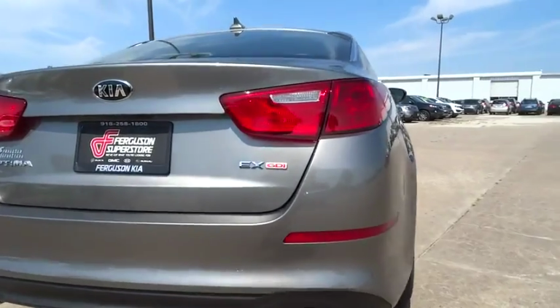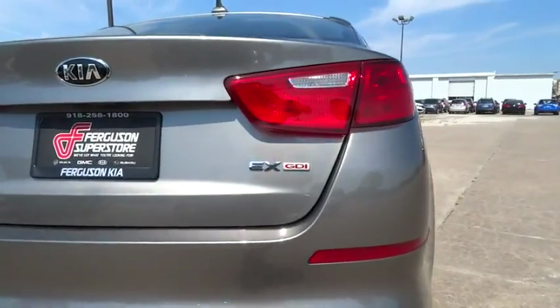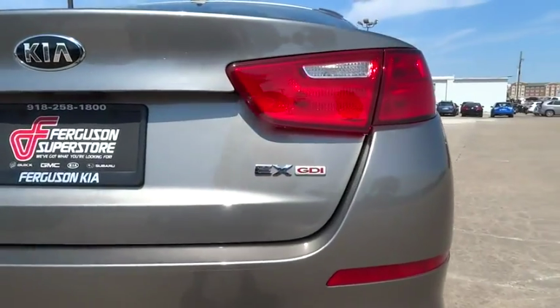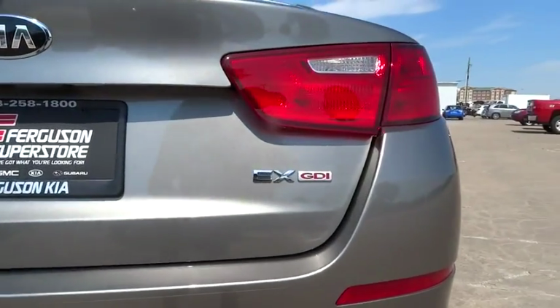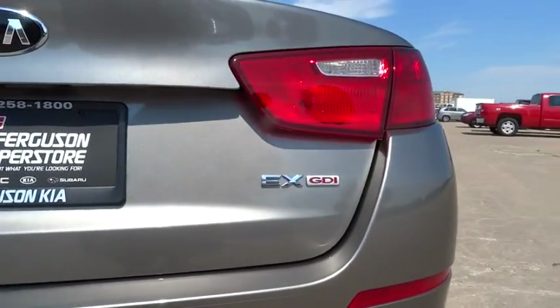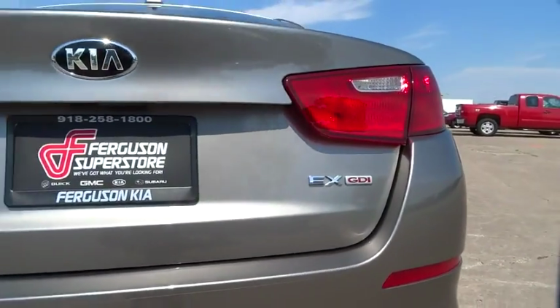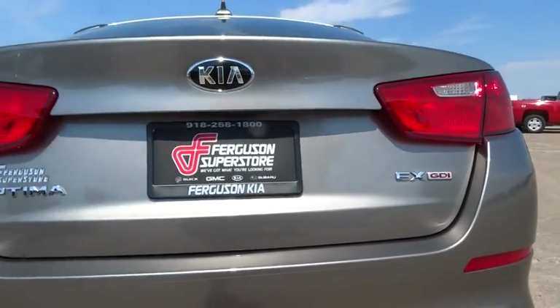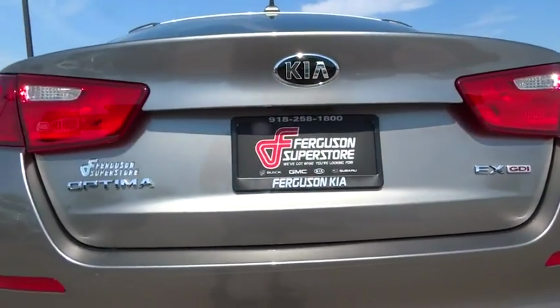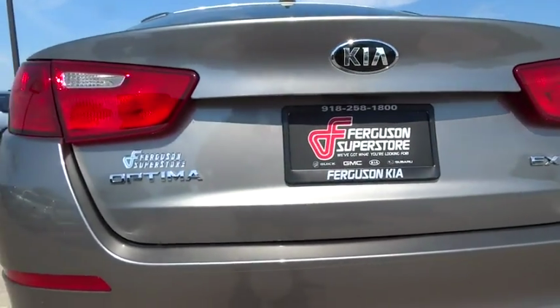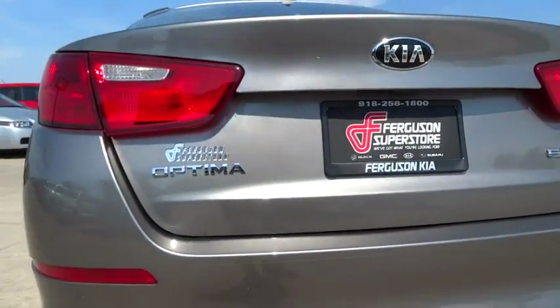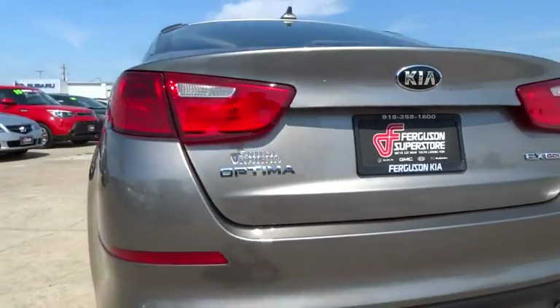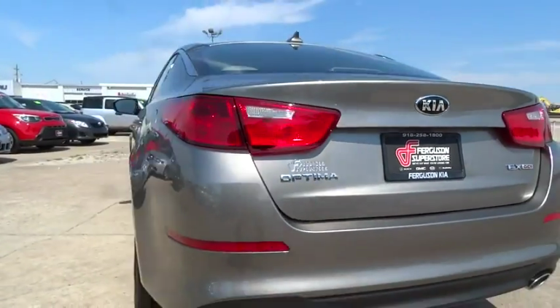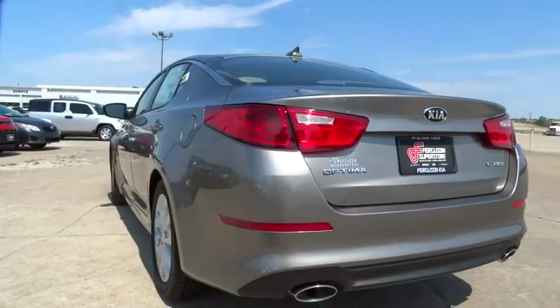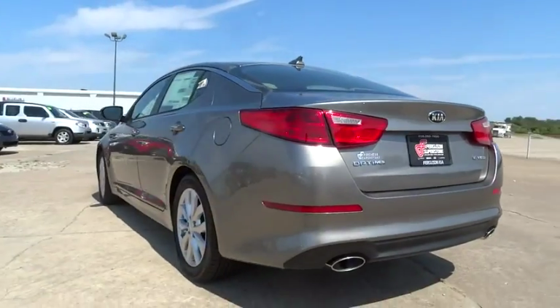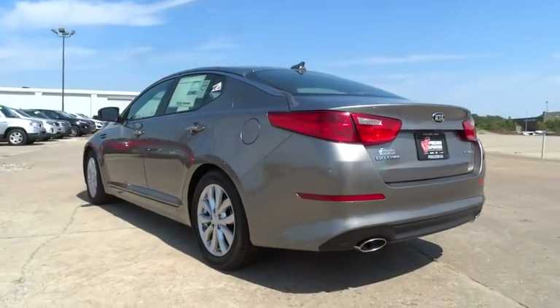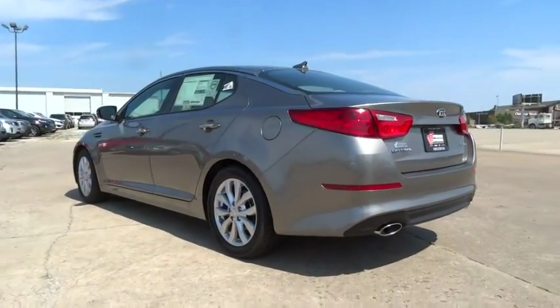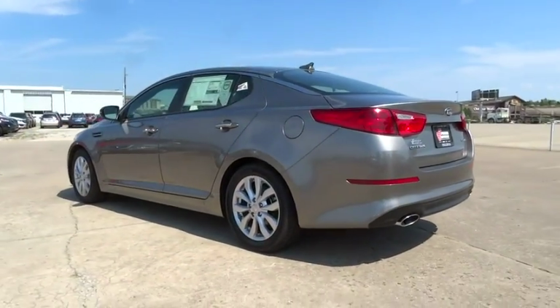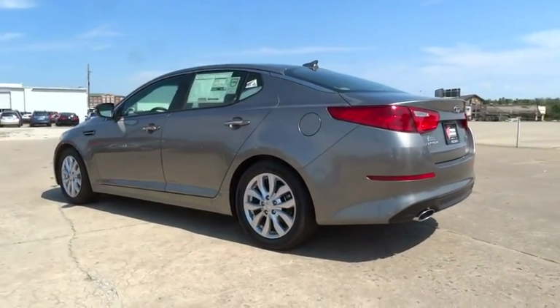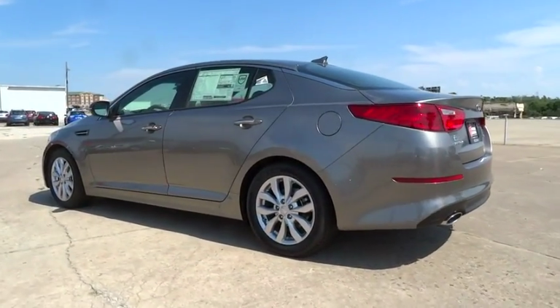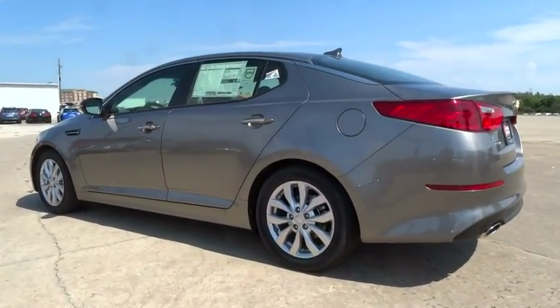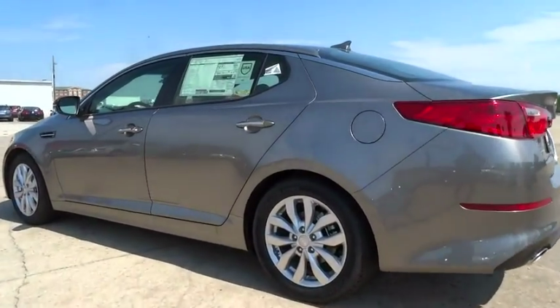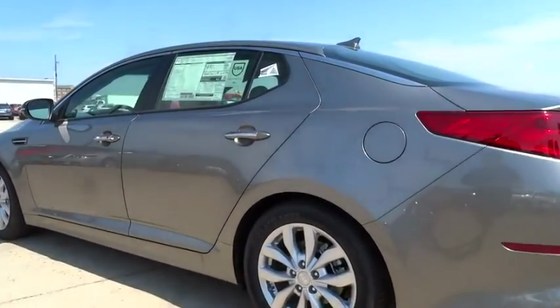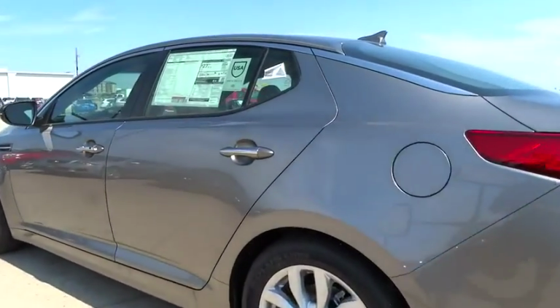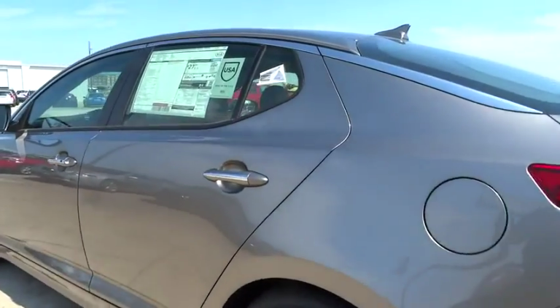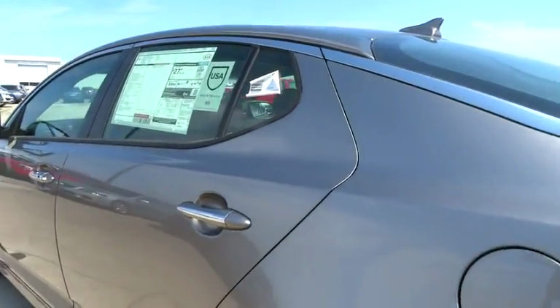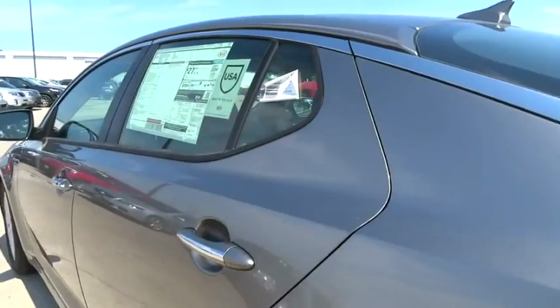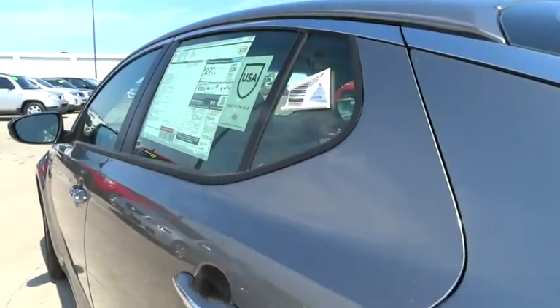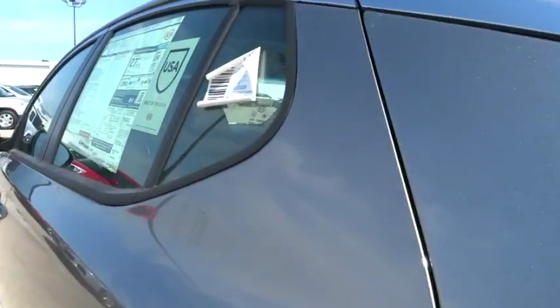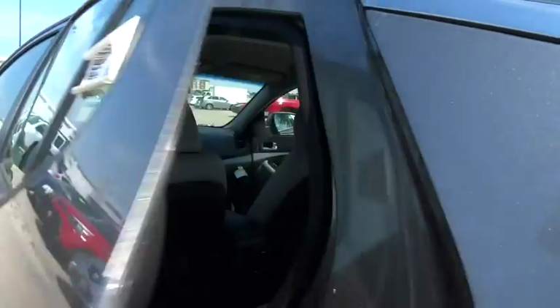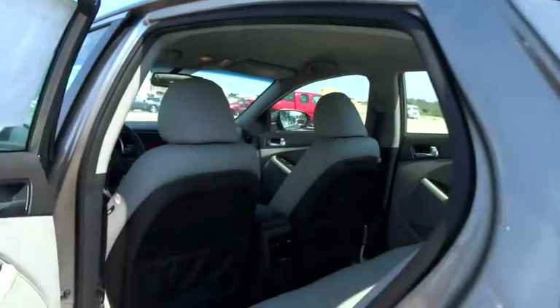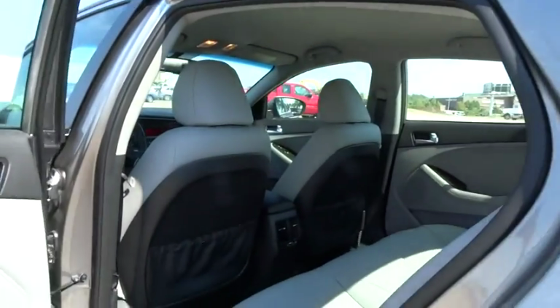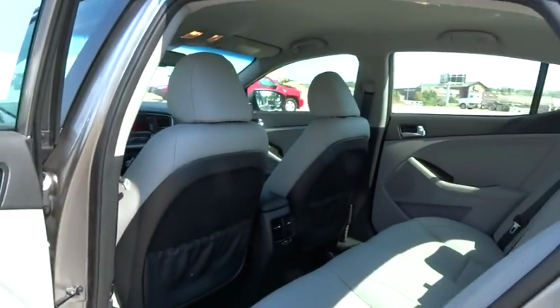Its smooth-flowing lines speak of grace and style and offer a strong hint of European luxury. Here are some of this vehicle's great options: keyless entry, stability control, steering wheel audio control.